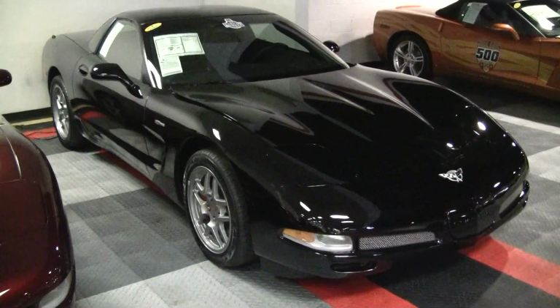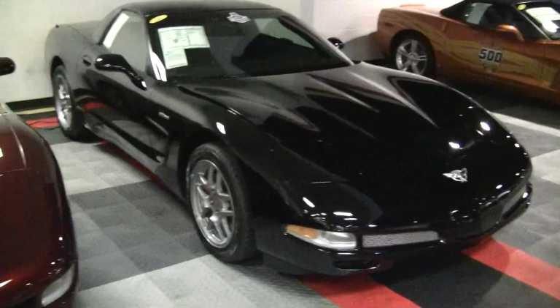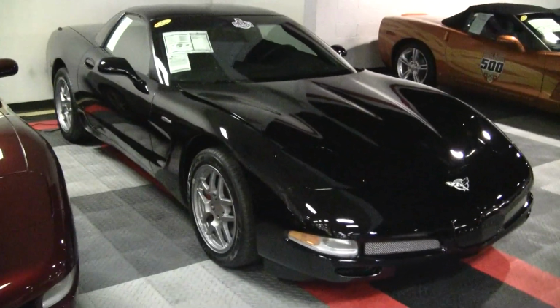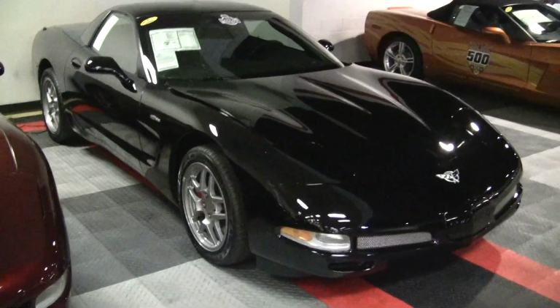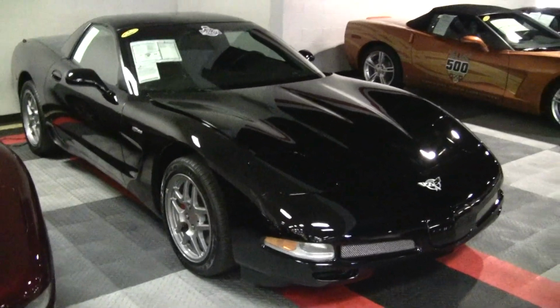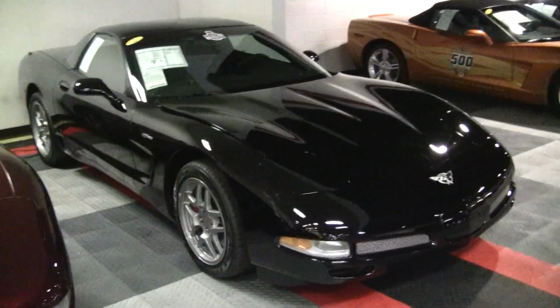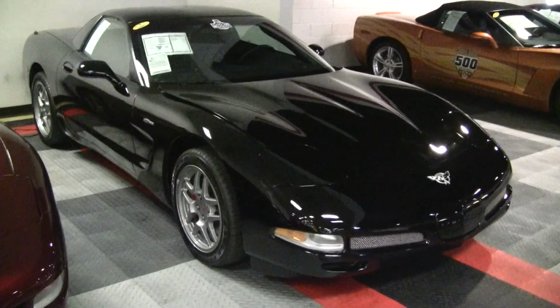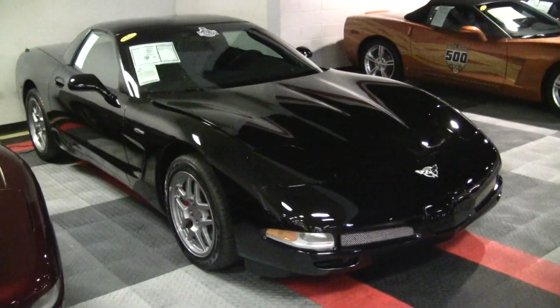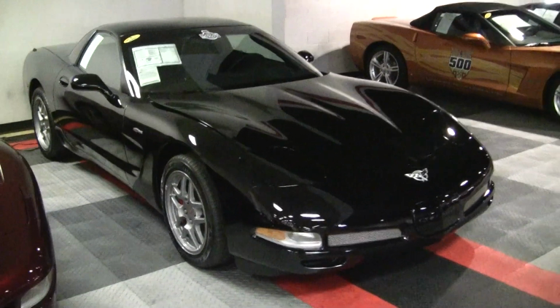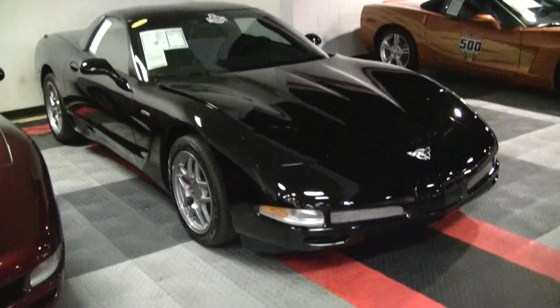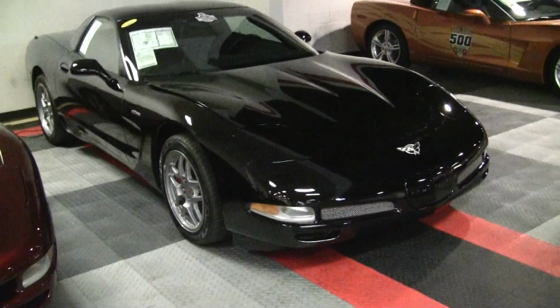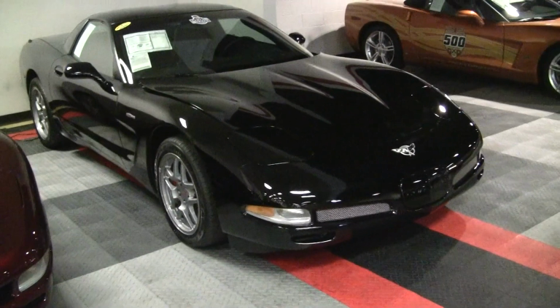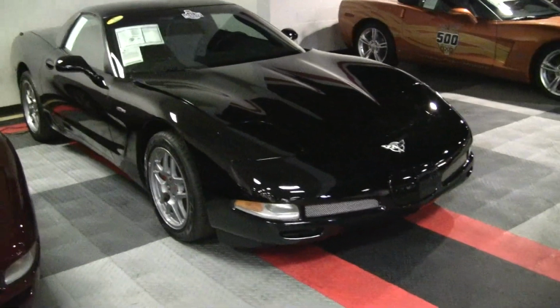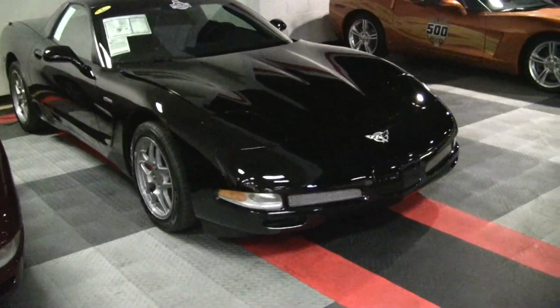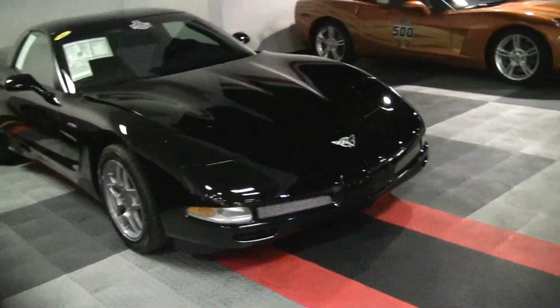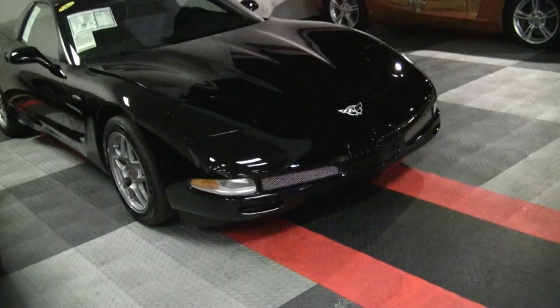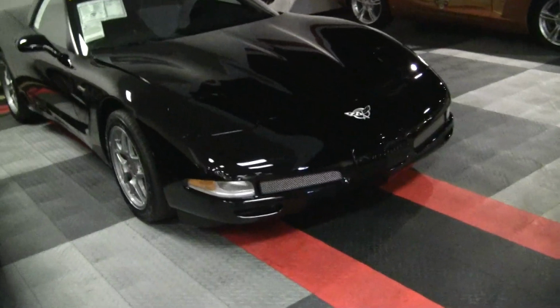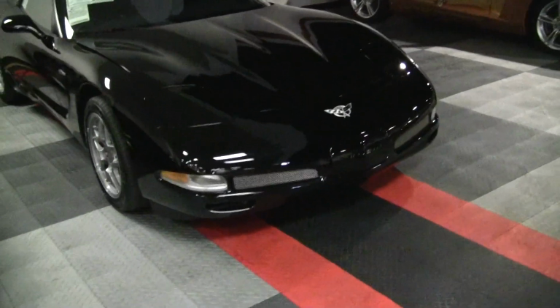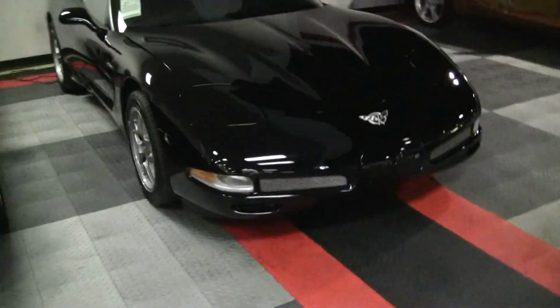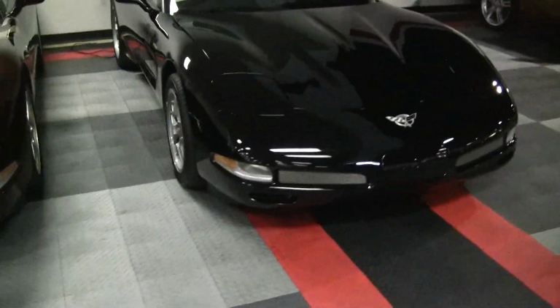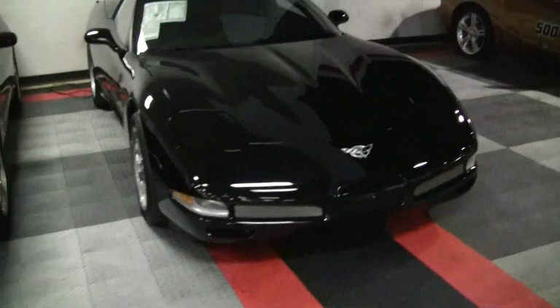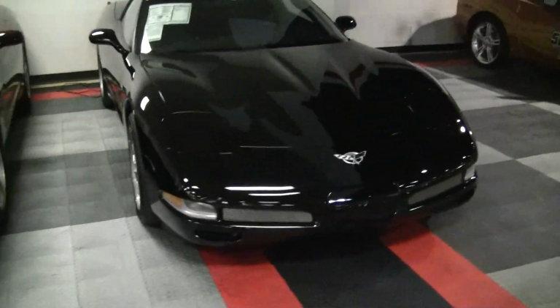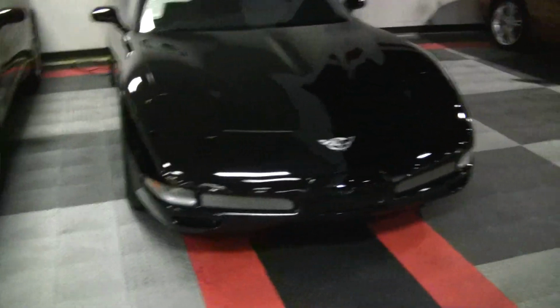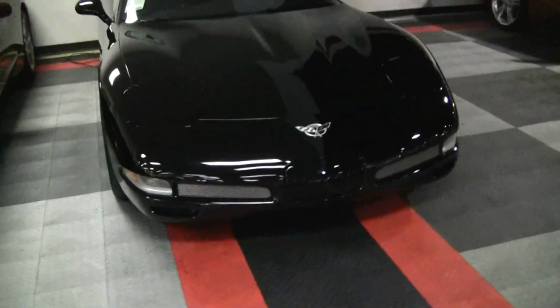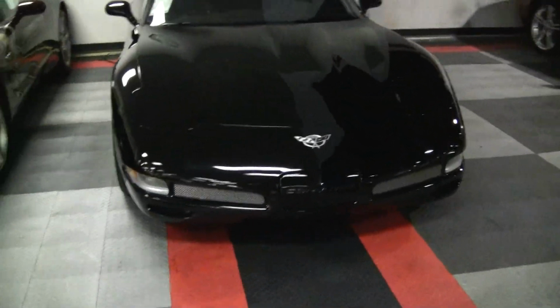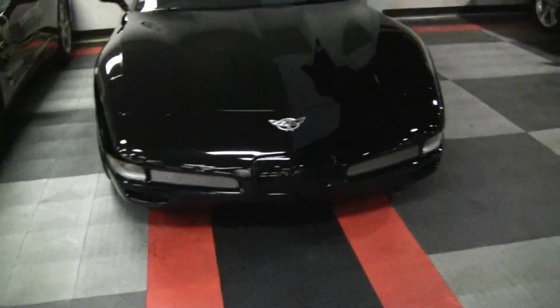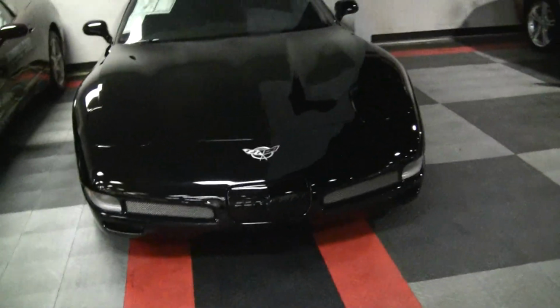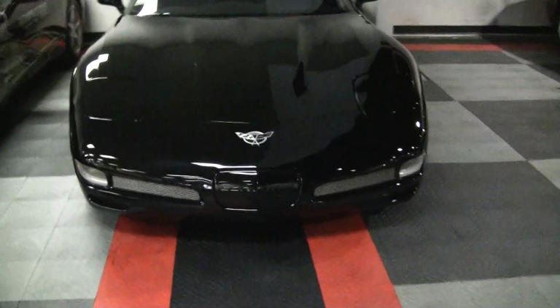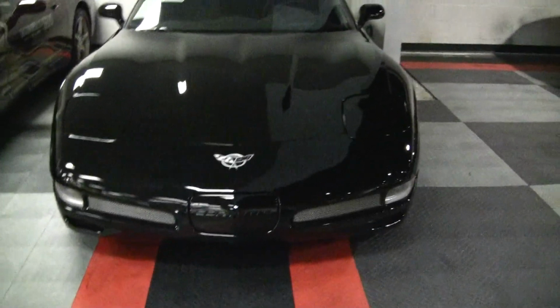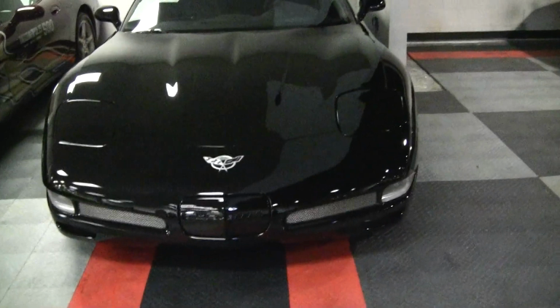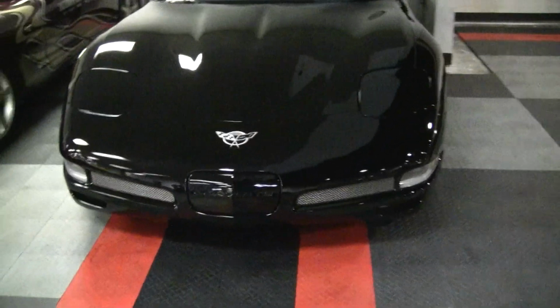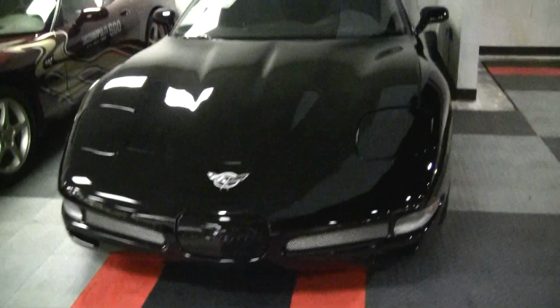John Ivankovic here again with Buy A Vet. This is the 2003 Z06. Black, of course, as you can see.